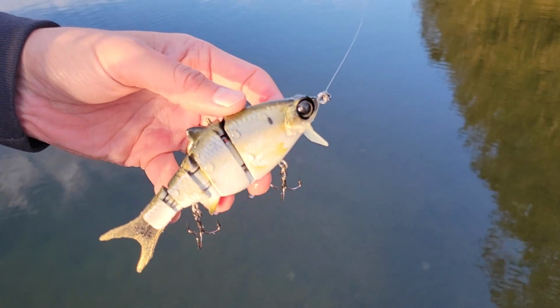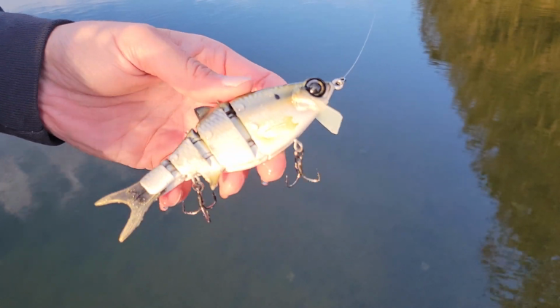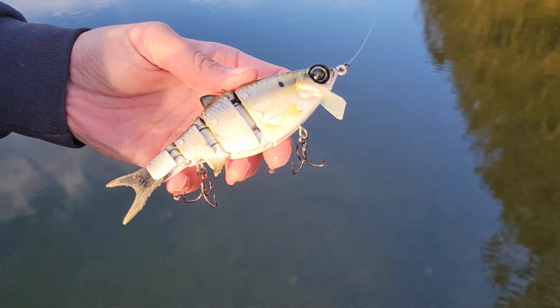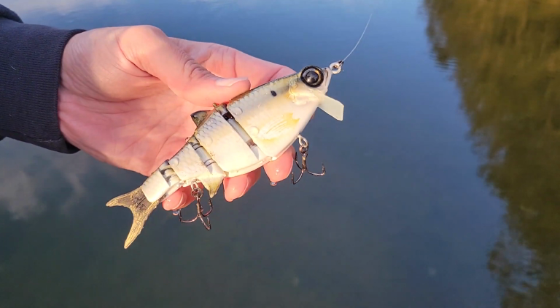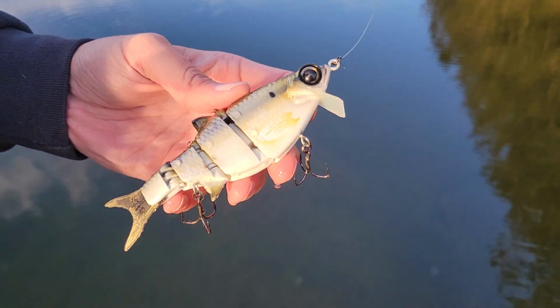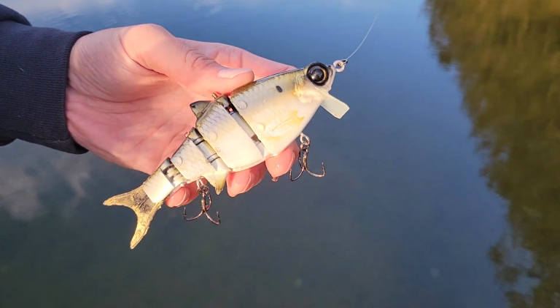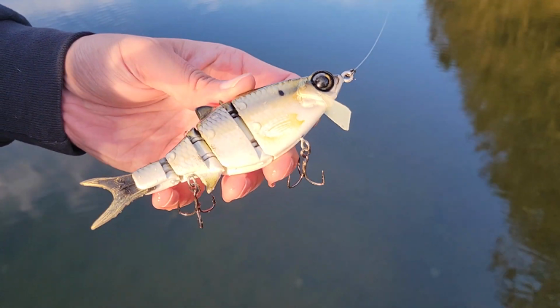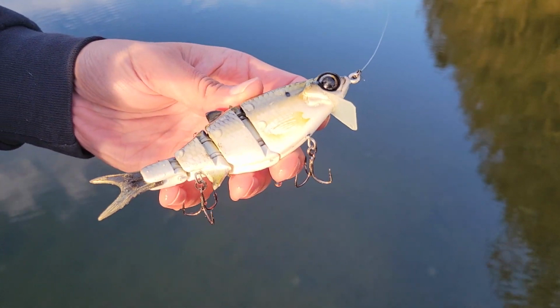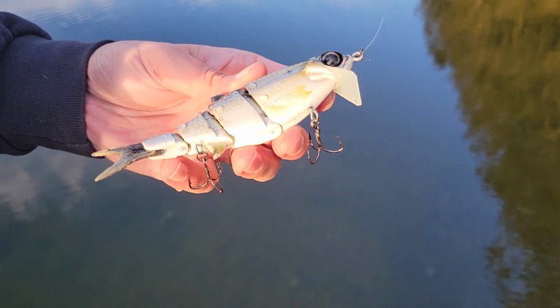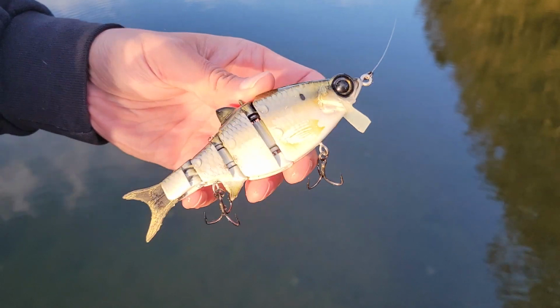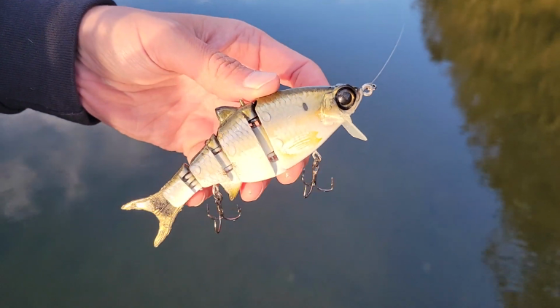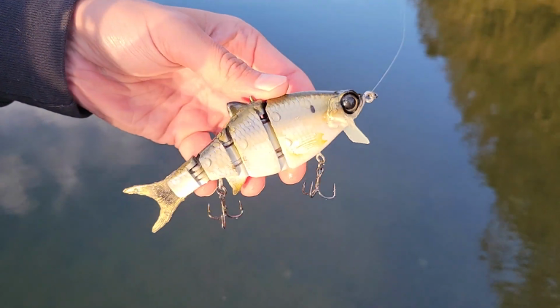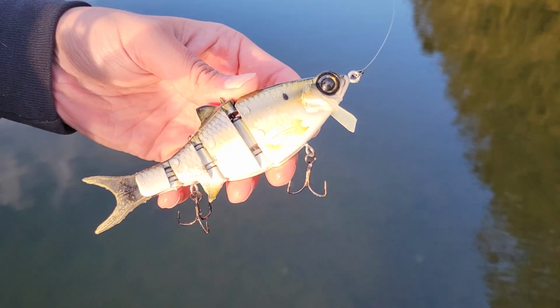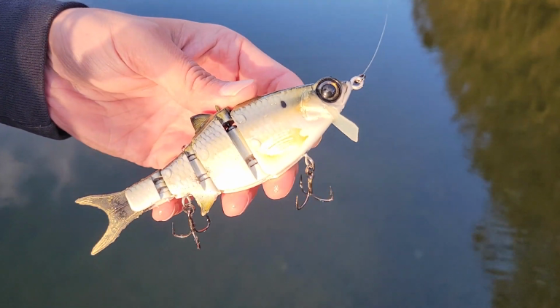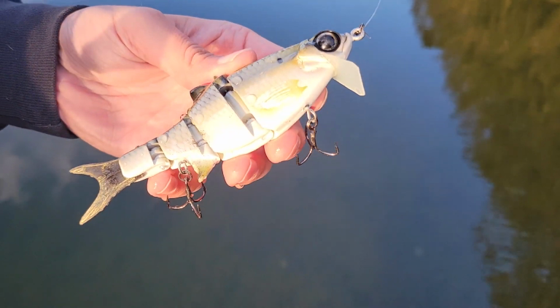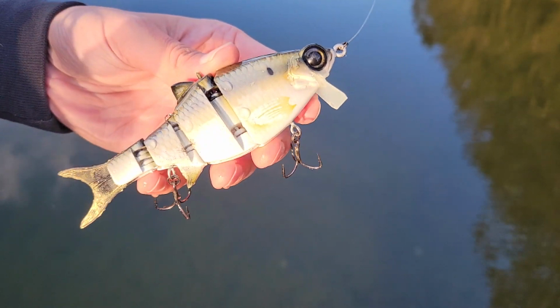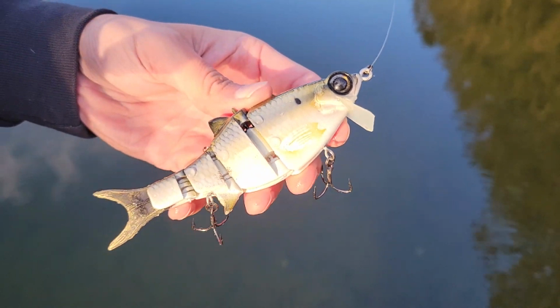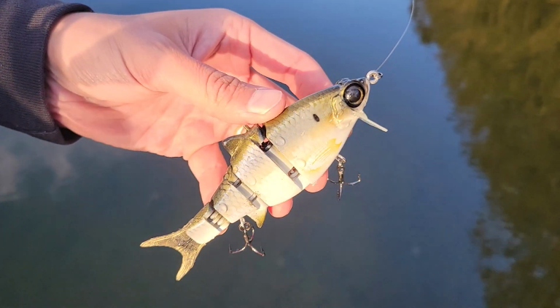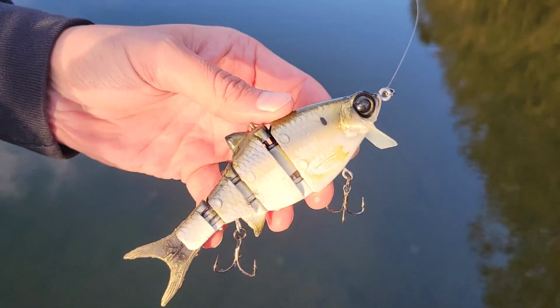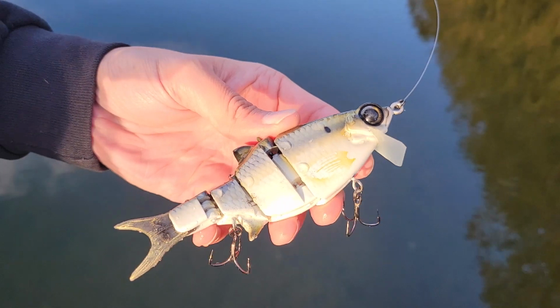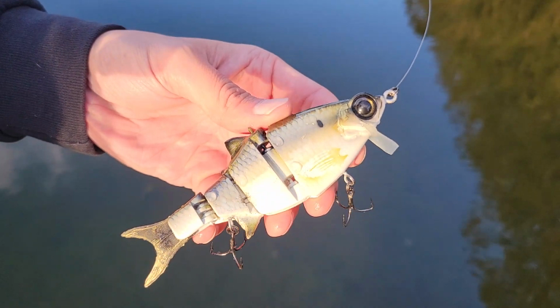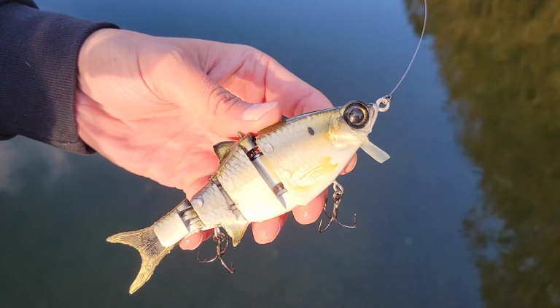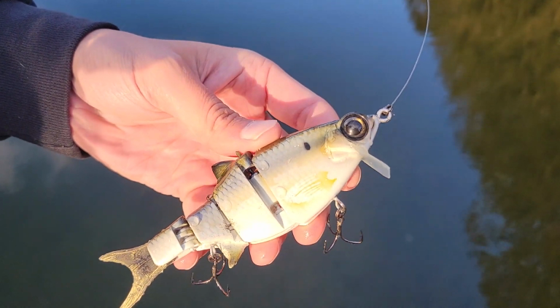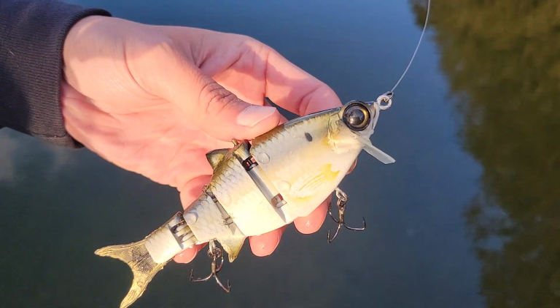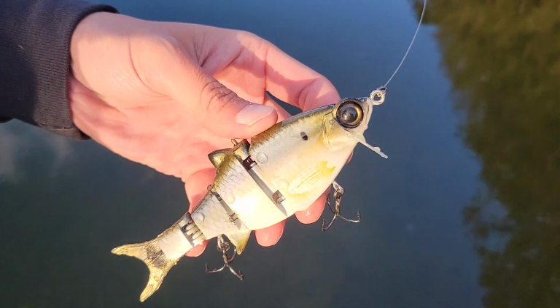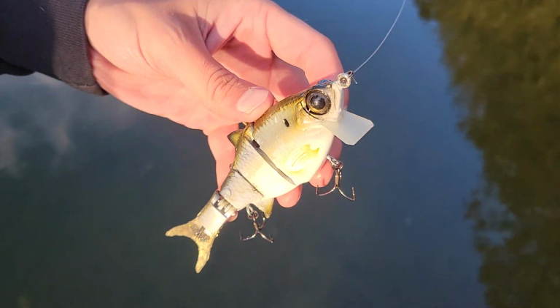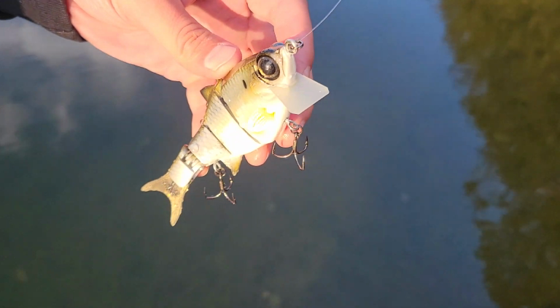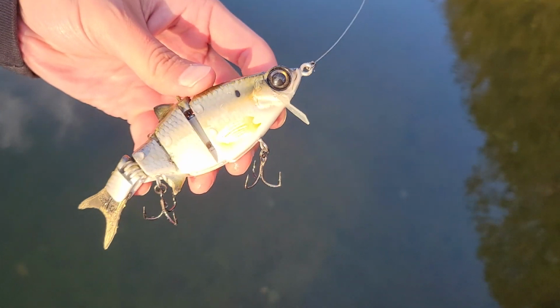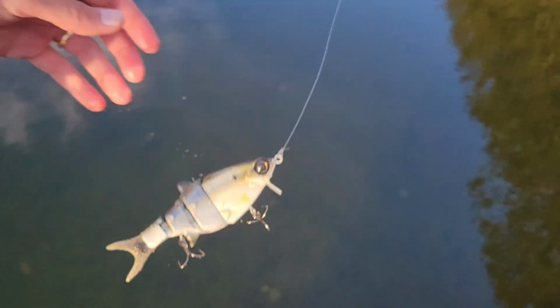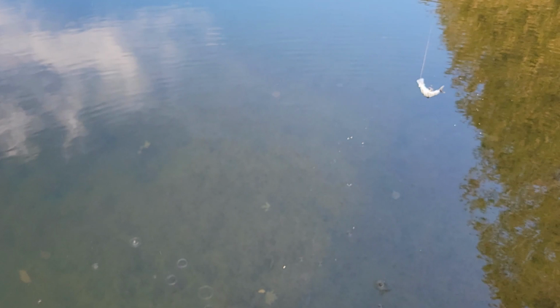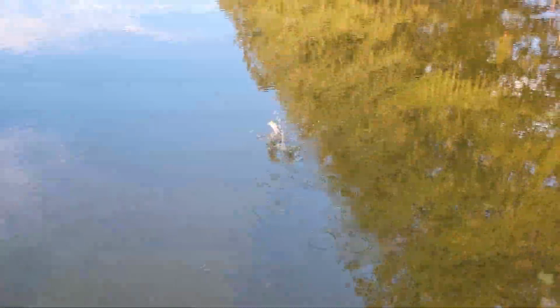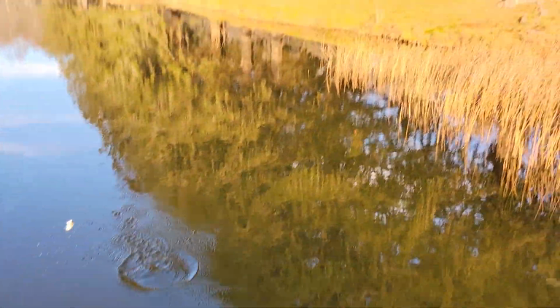What's up universe — we've got a little top water waking crank action from Trashy Baits. This is their Shiner Wake, the baby size, the smallest one that he makes. Let's see how she swims.